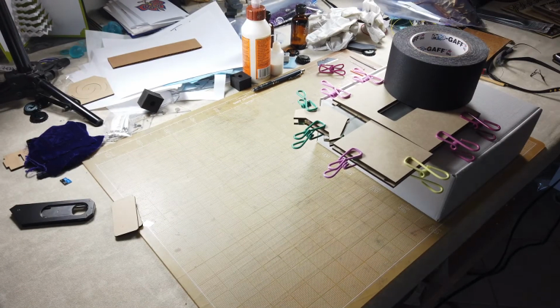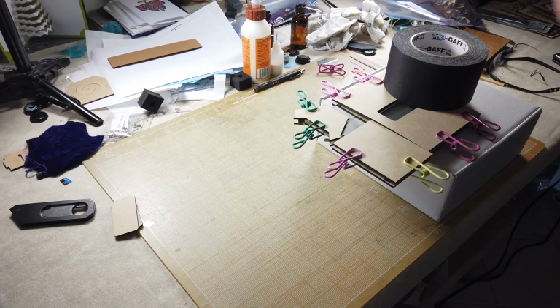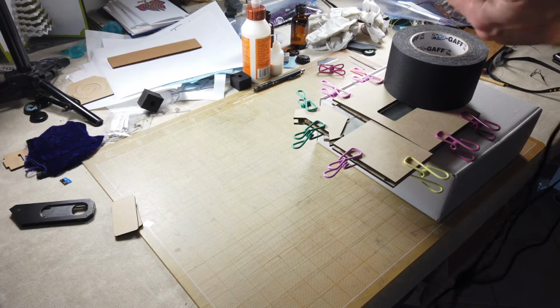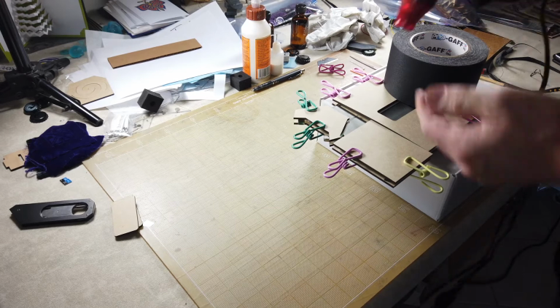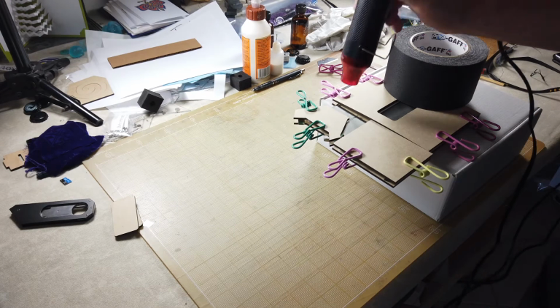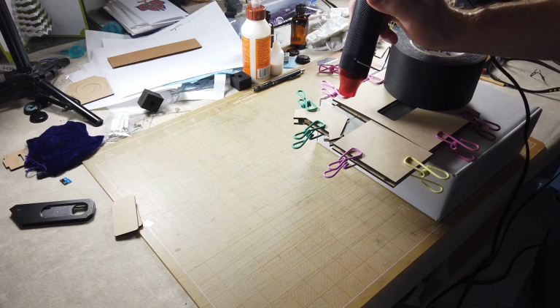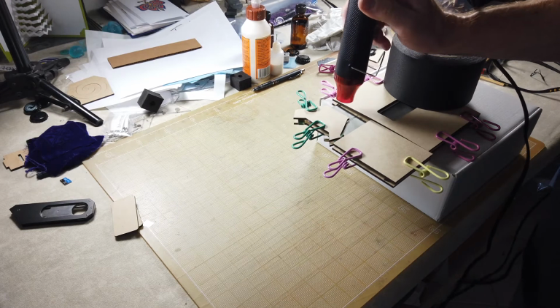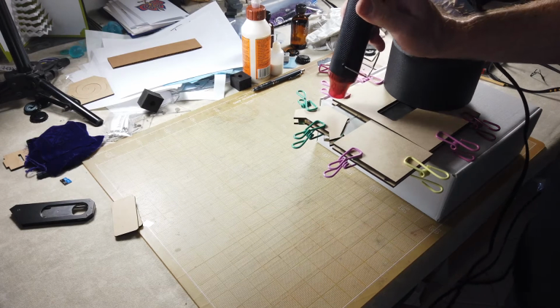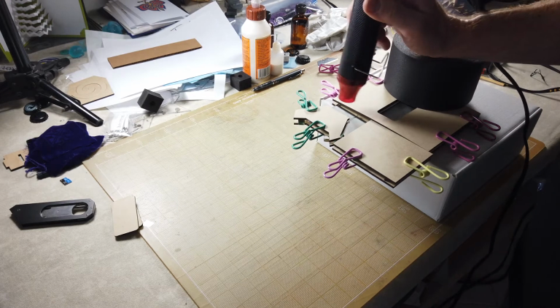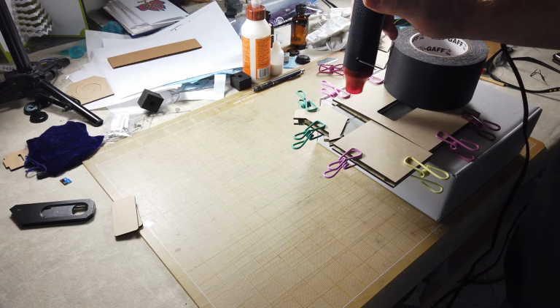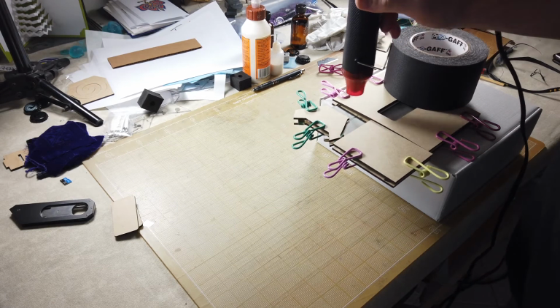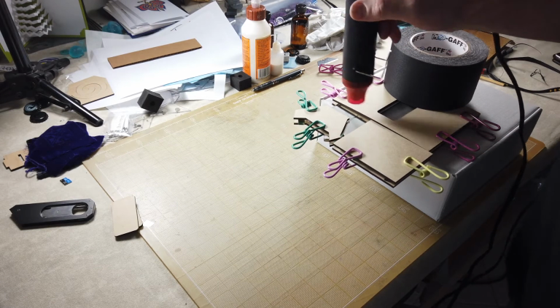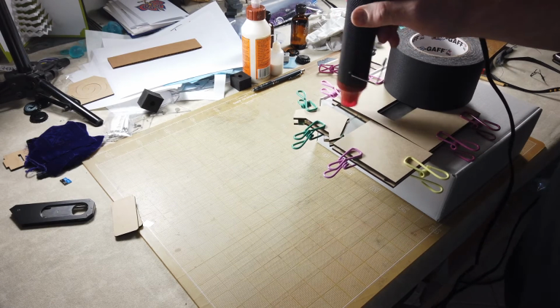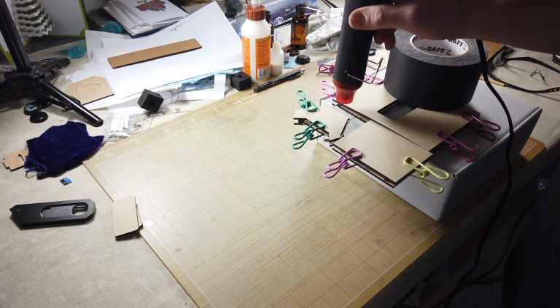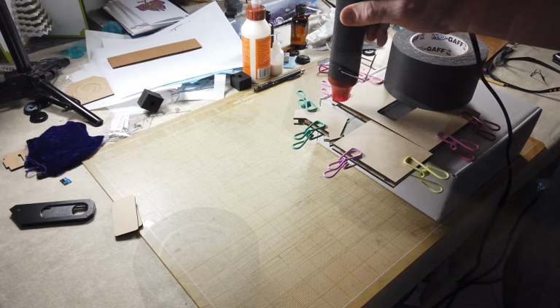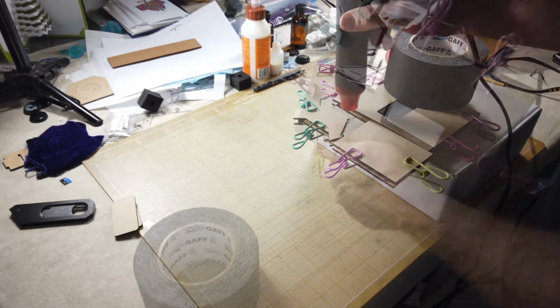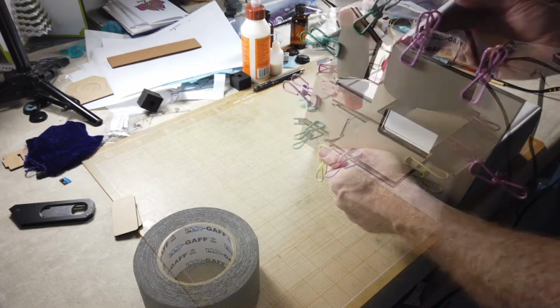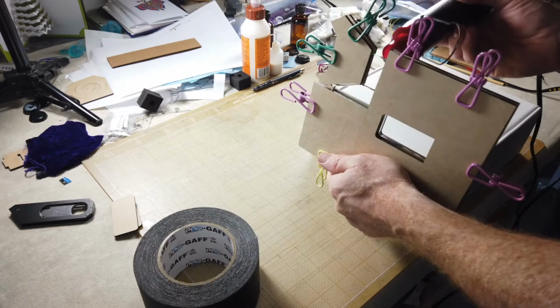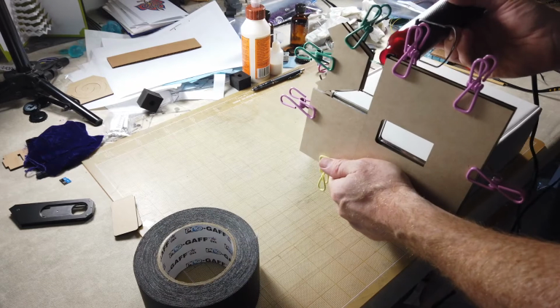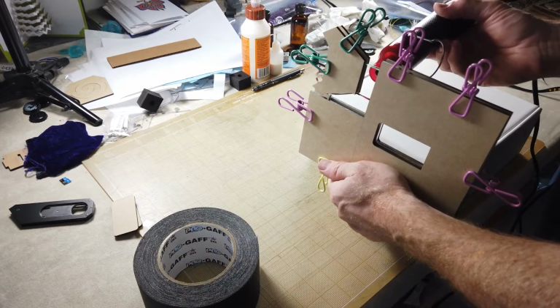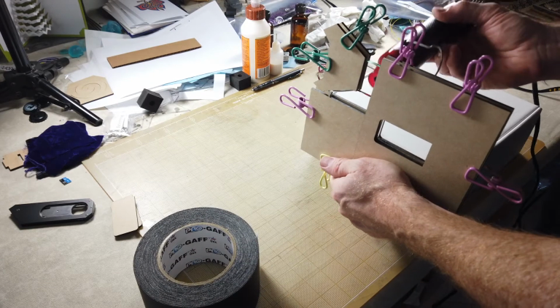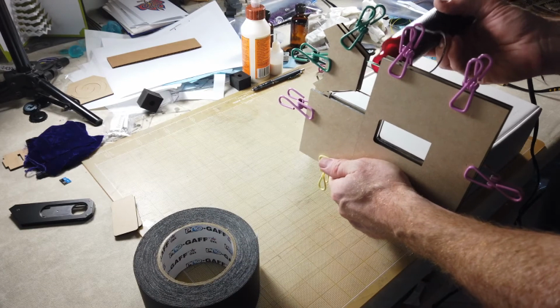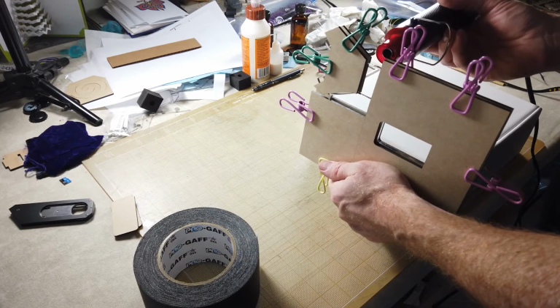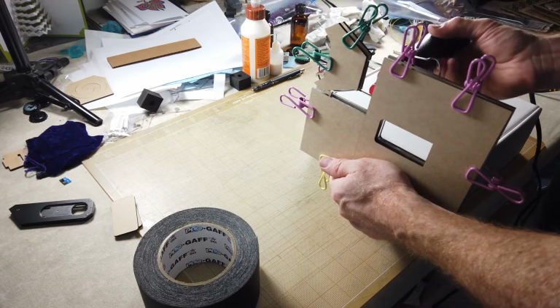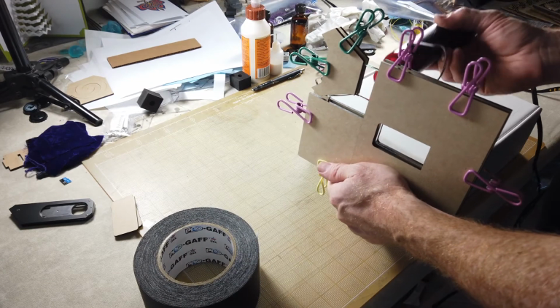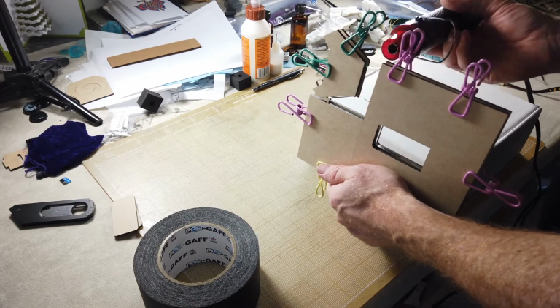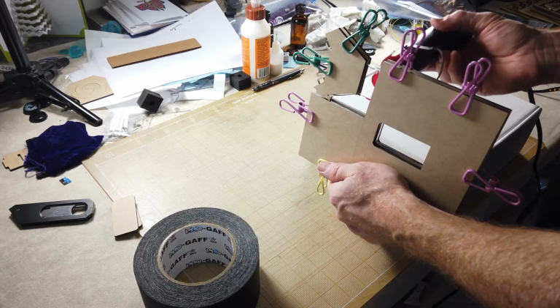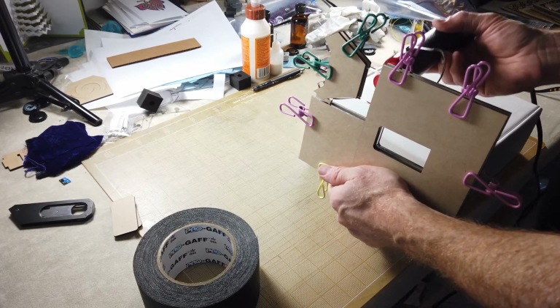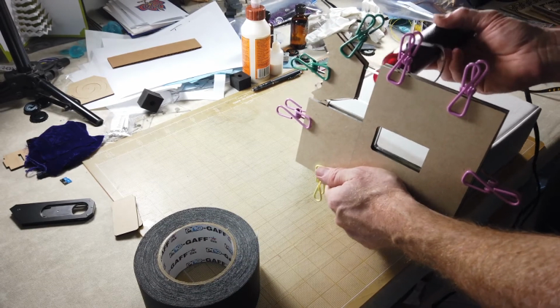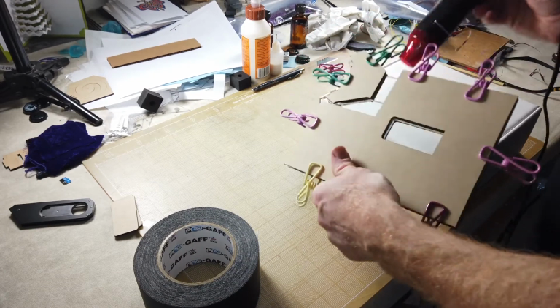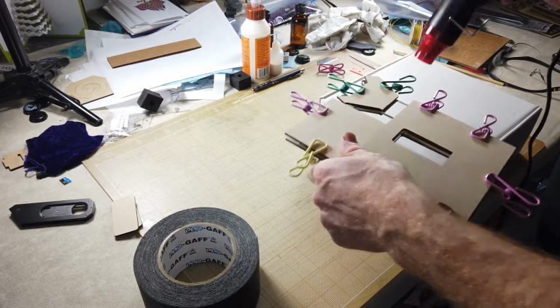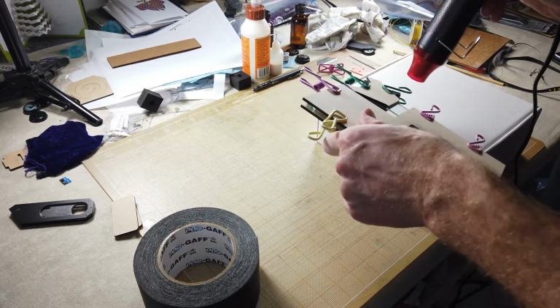I used the small heat gun instead of my full-sized one to help keep the heat targeted. It took a bit to get it hot enough to bend, about four minutes for each spot.